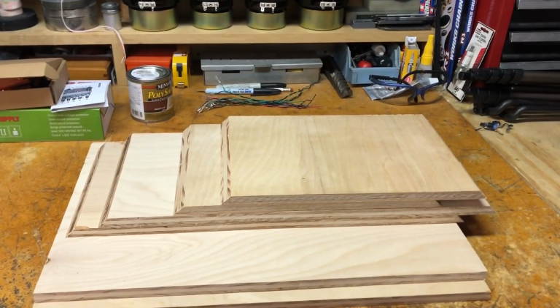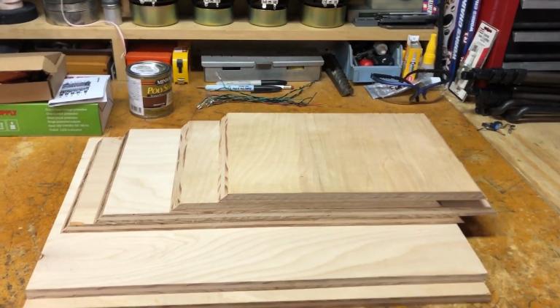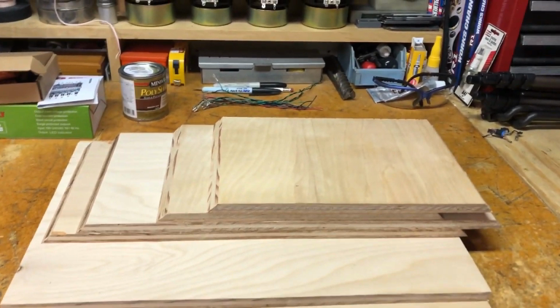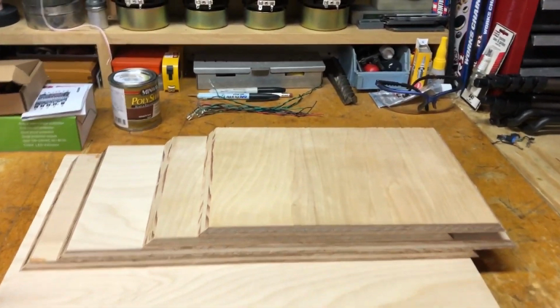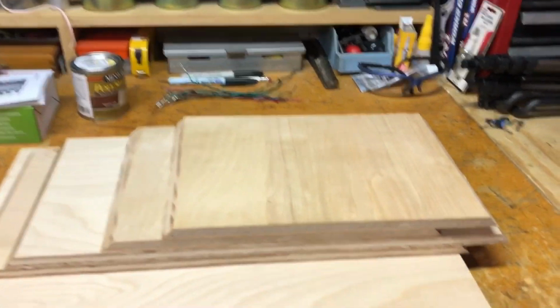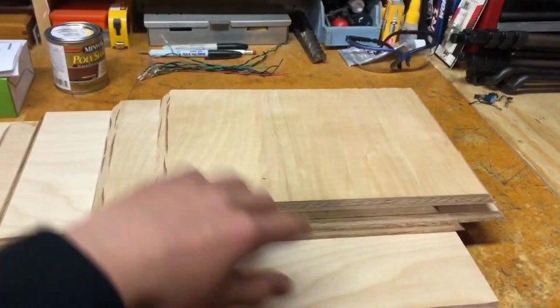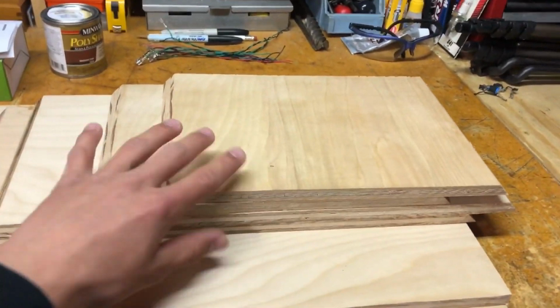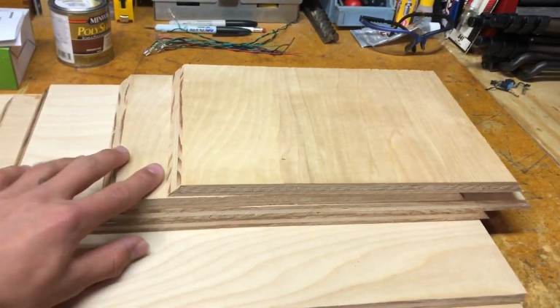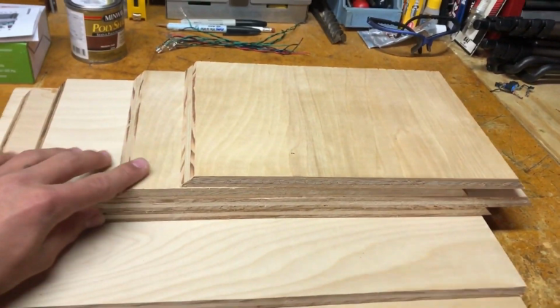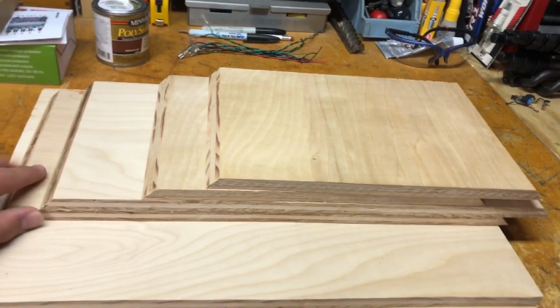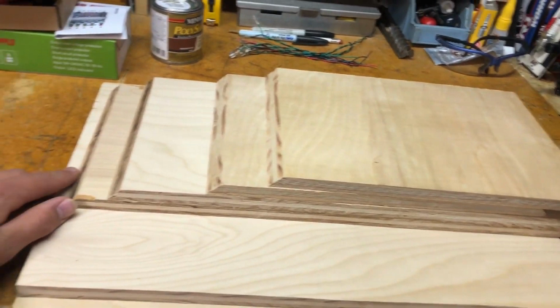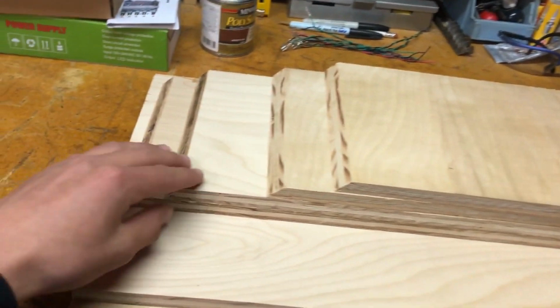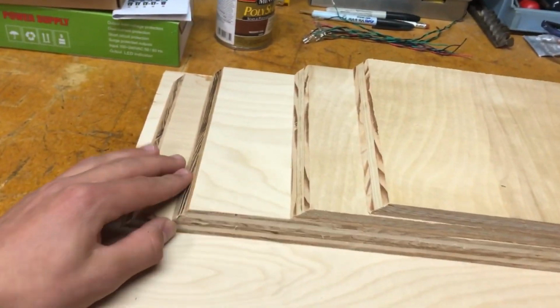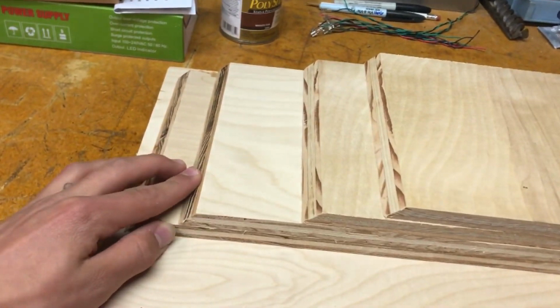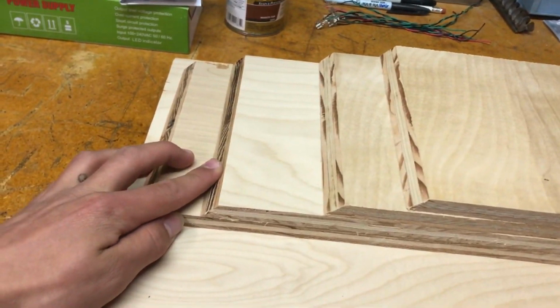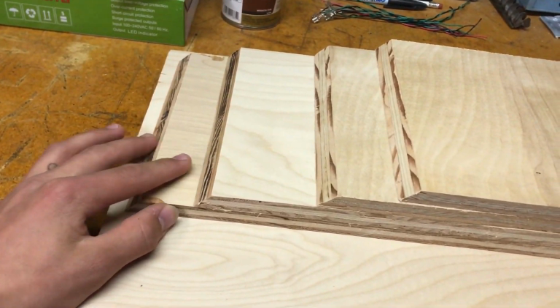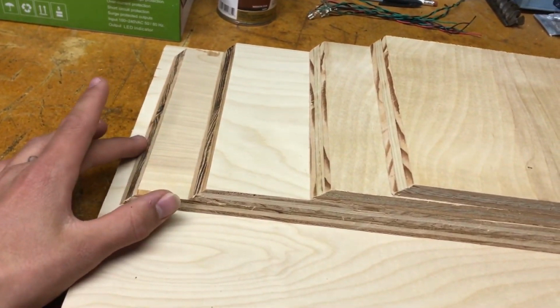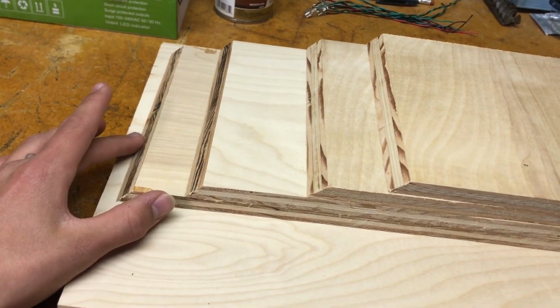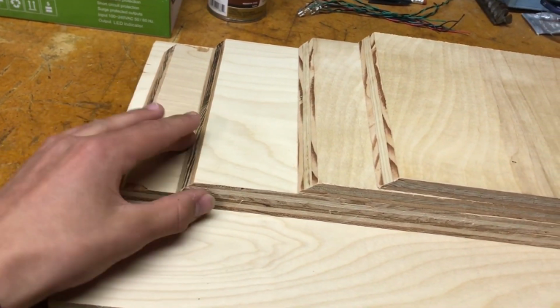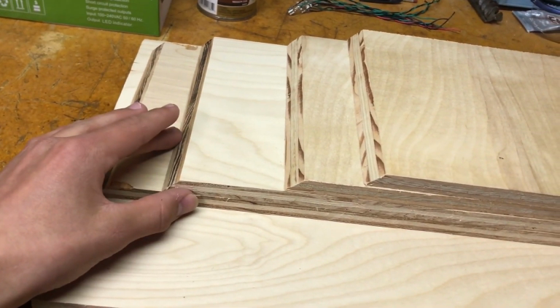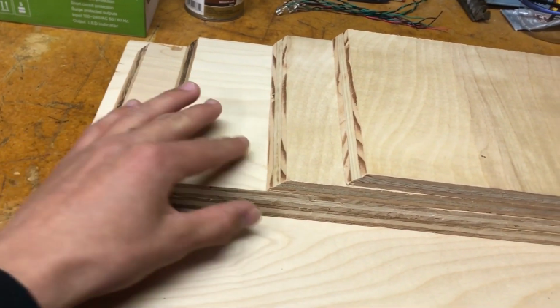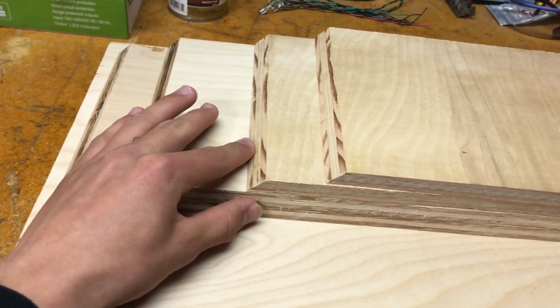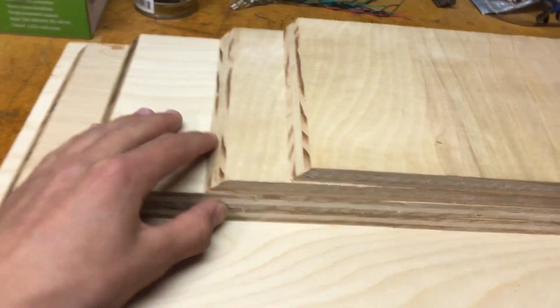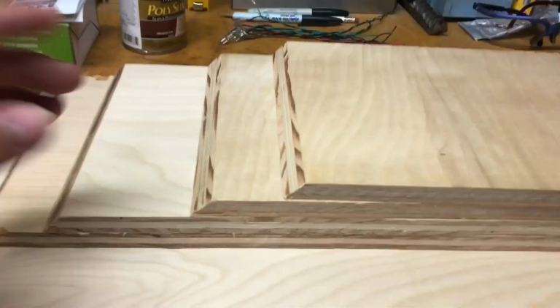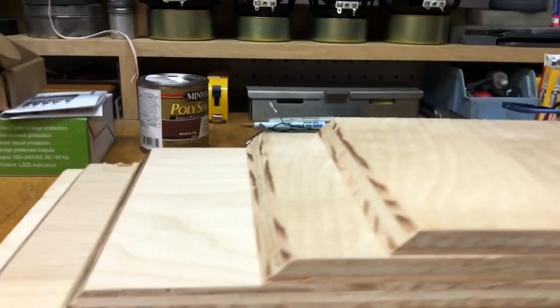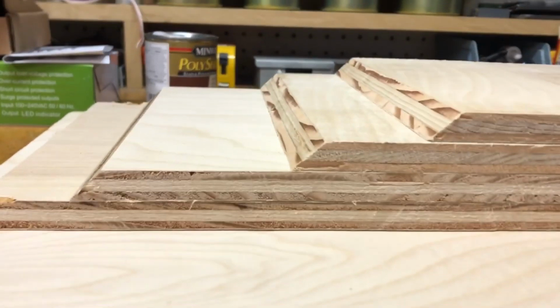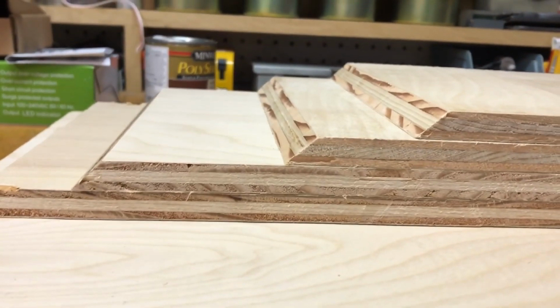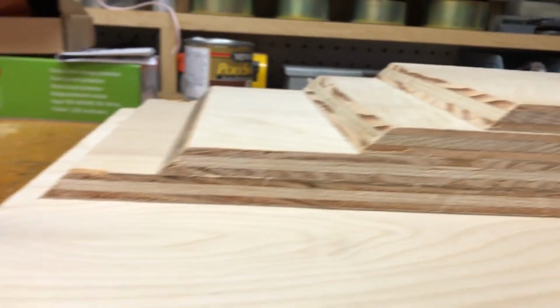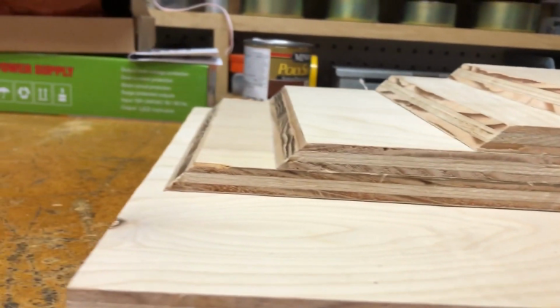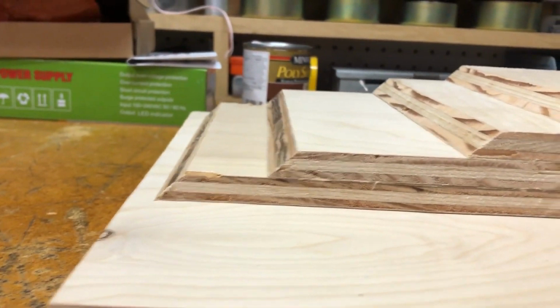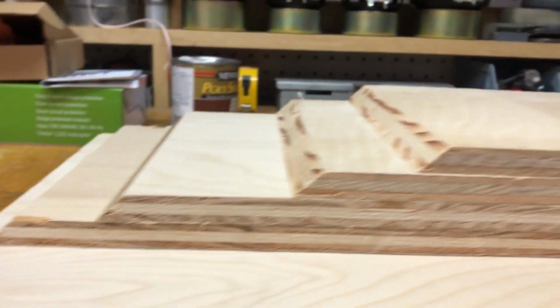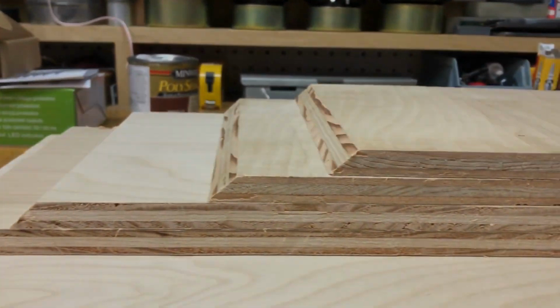It's the next day. I took all the side pieces over to a friend's house and we routed the edges — just used a 45 degree straight bit and it came out pretty good.